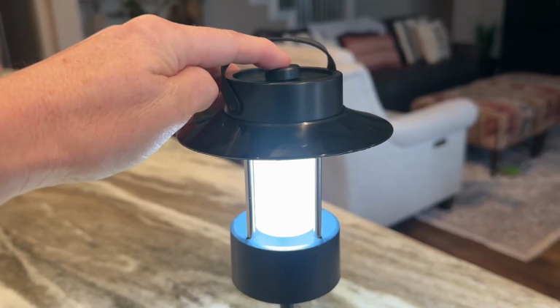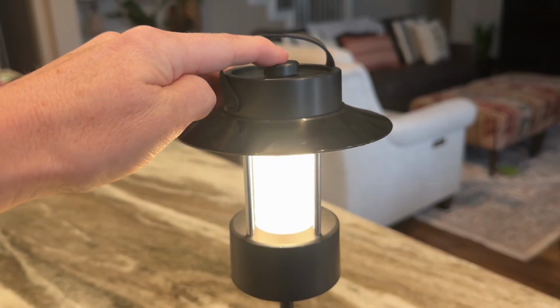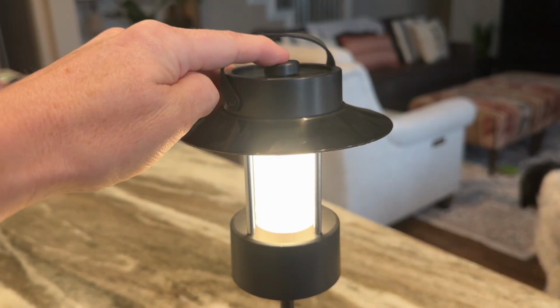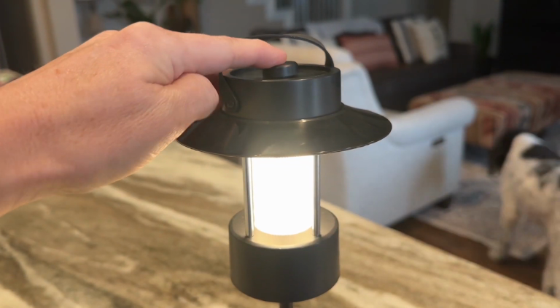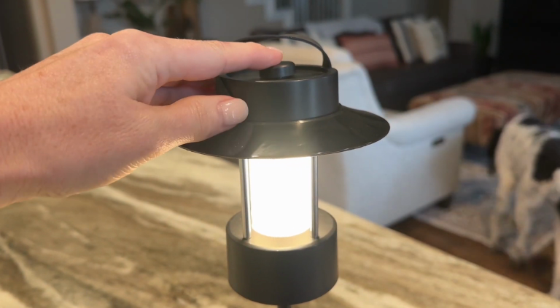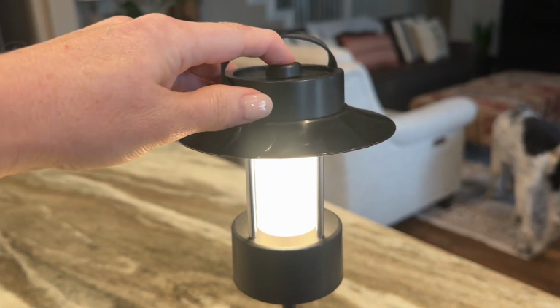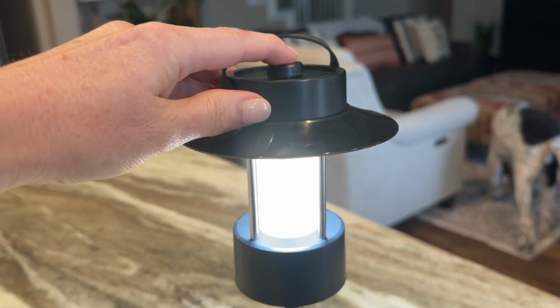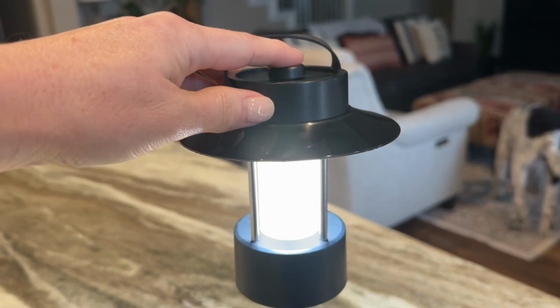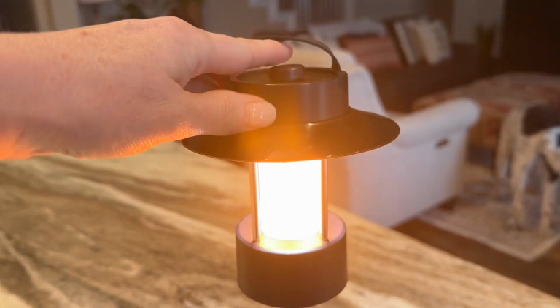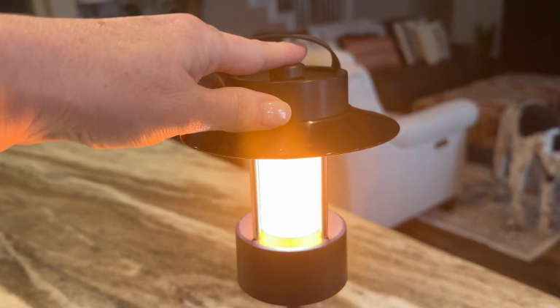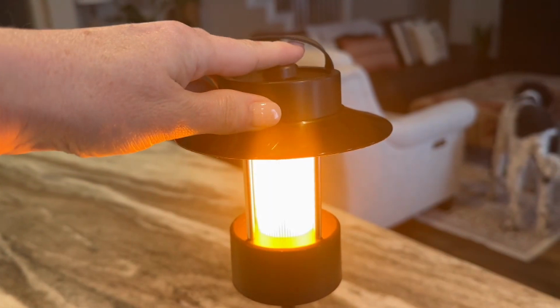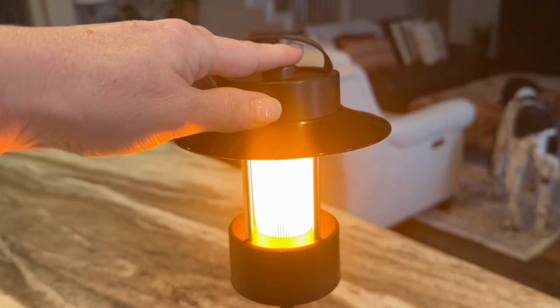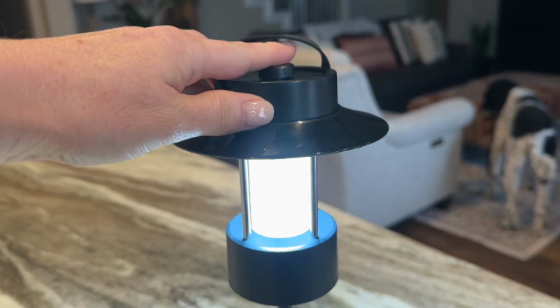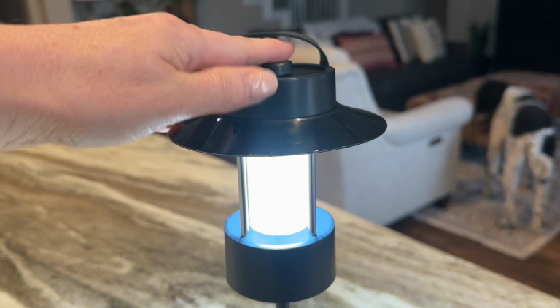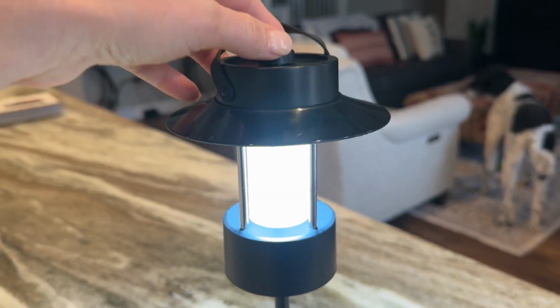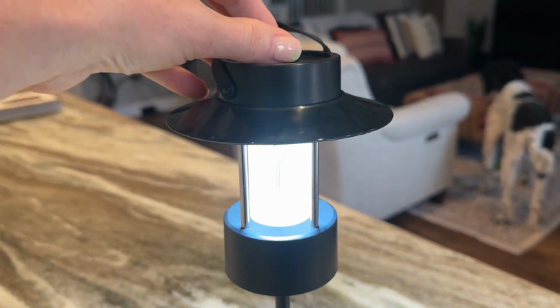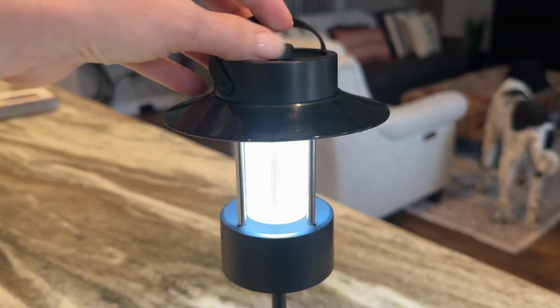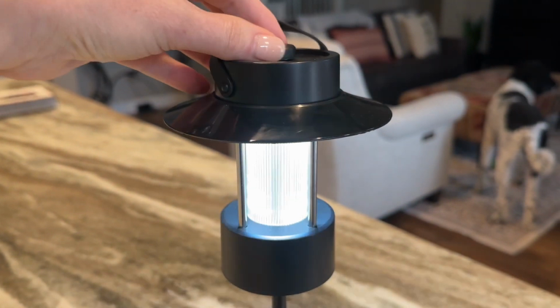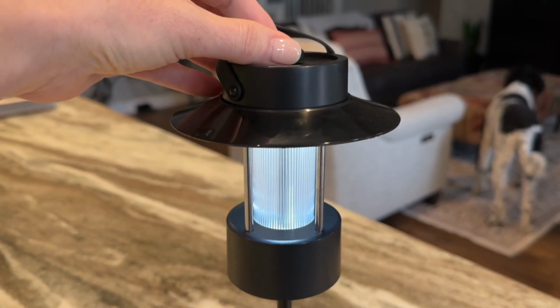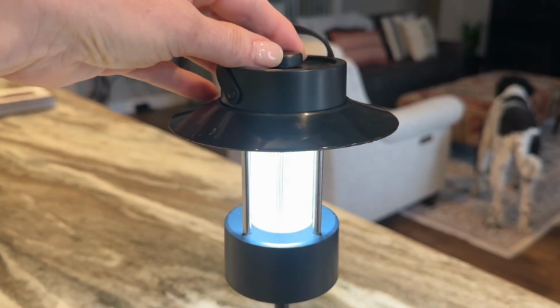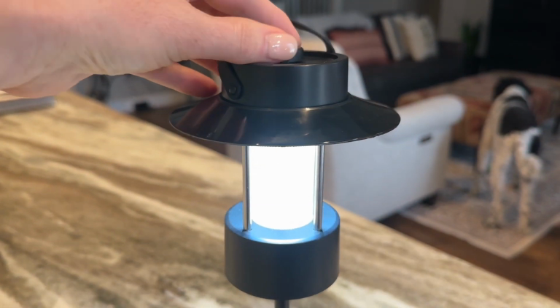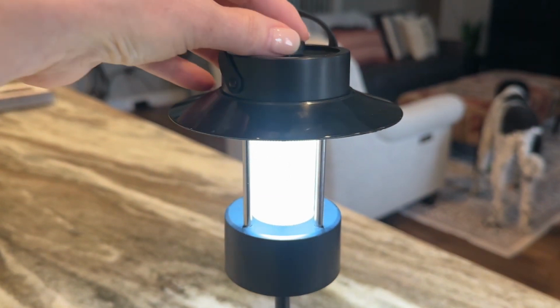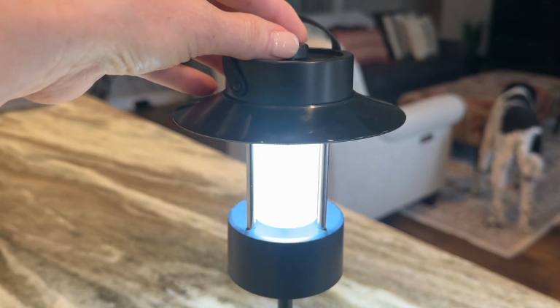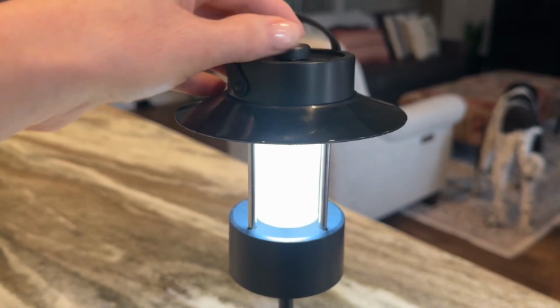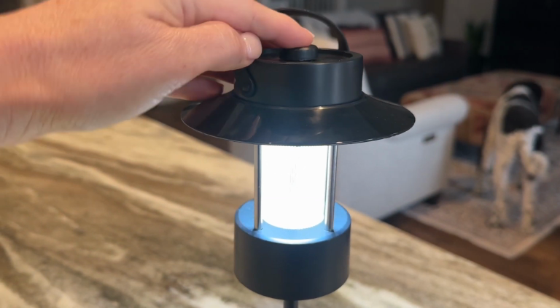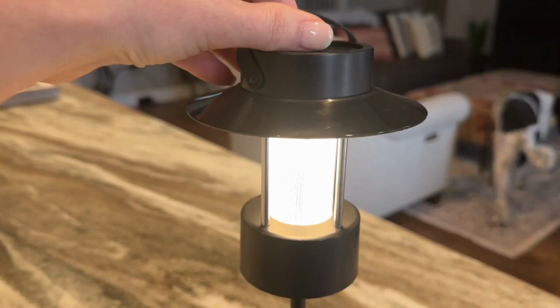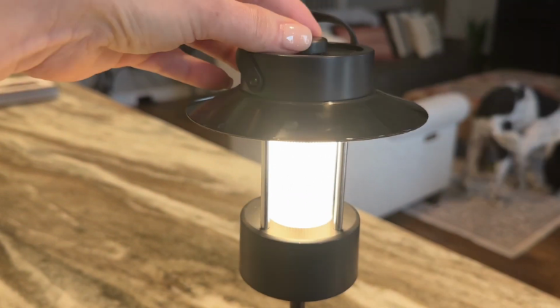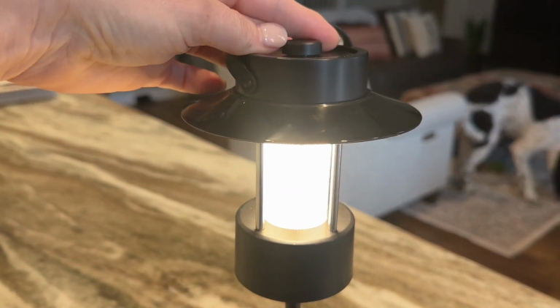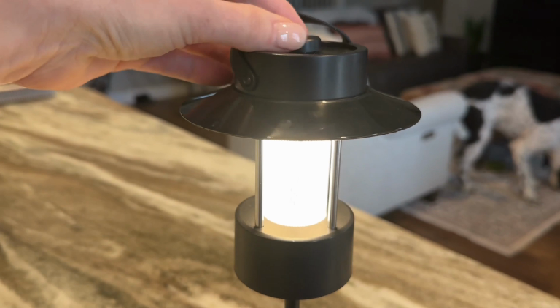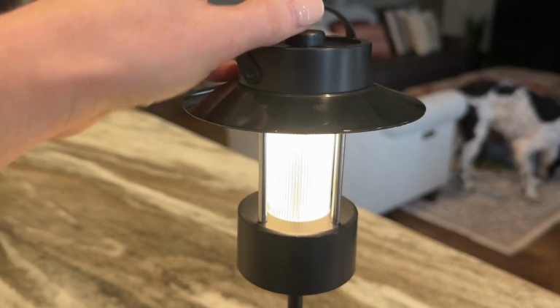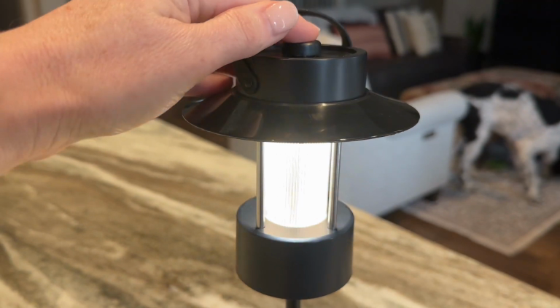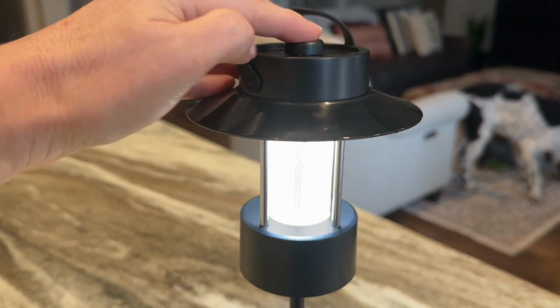This light features five different lighting modes and adjustable brightness, and you can easily customize the settings based on your specific lighting needs.